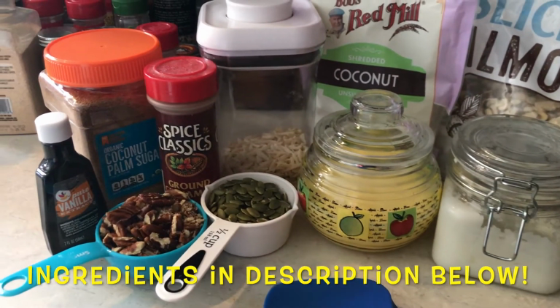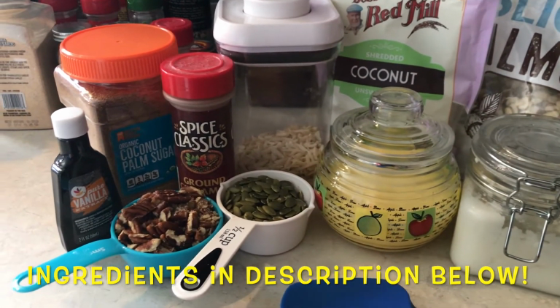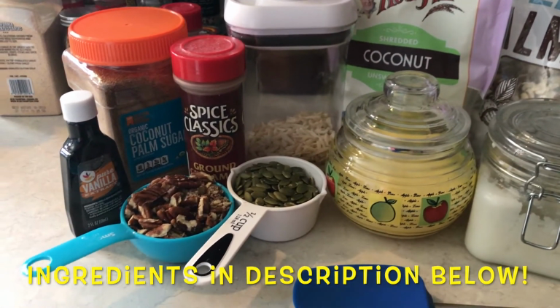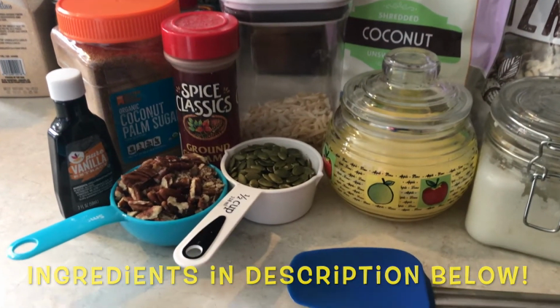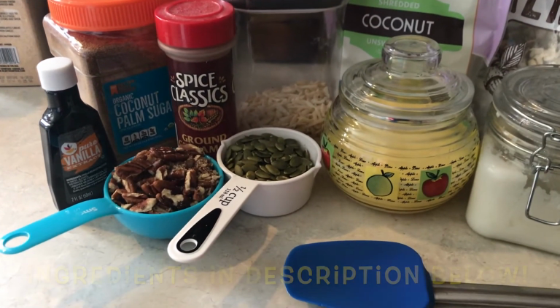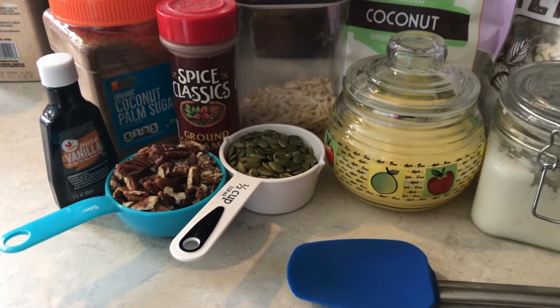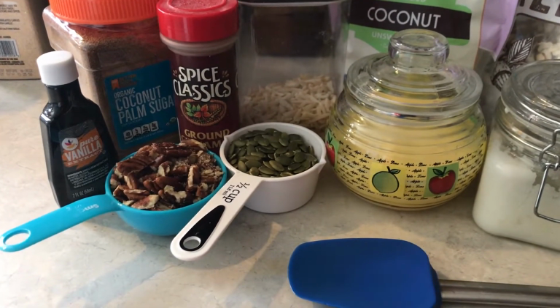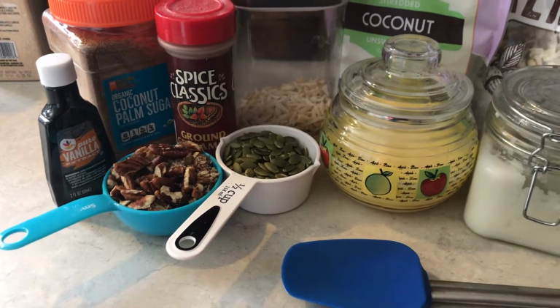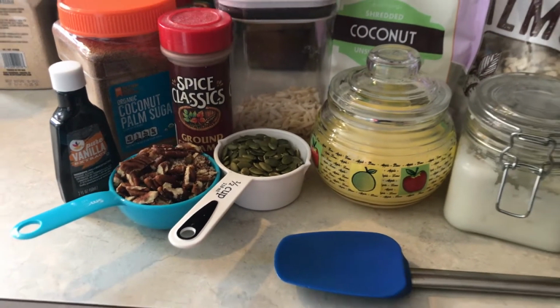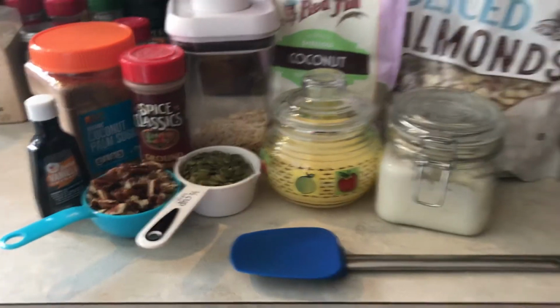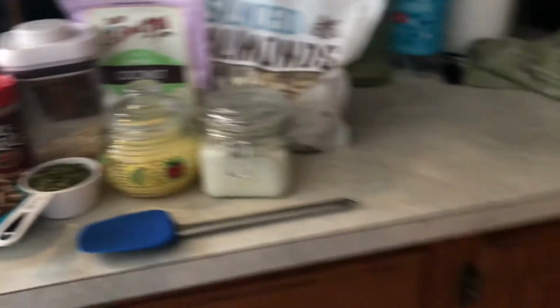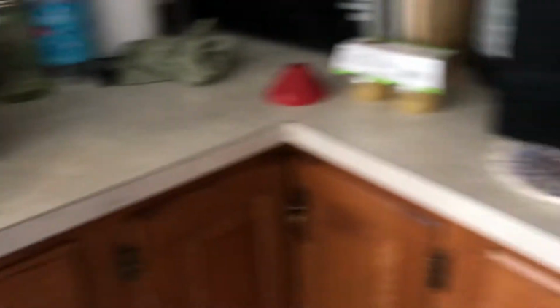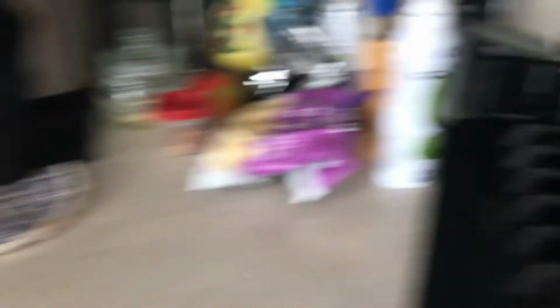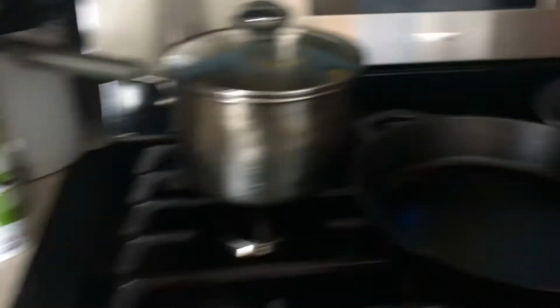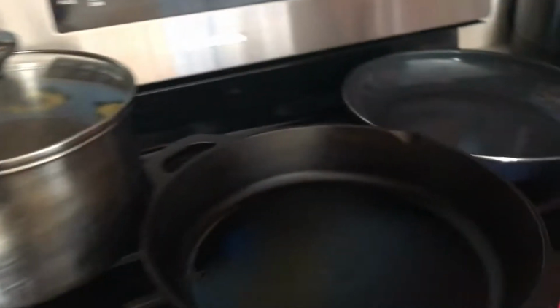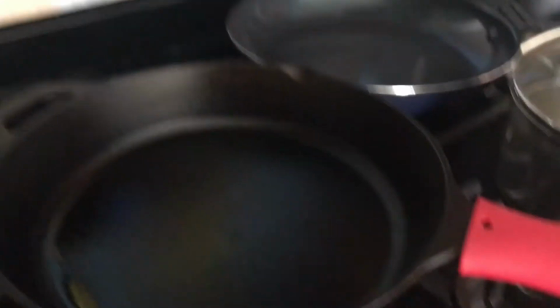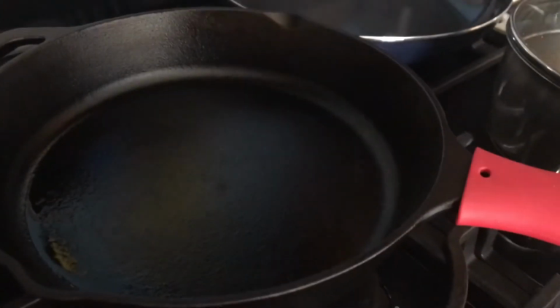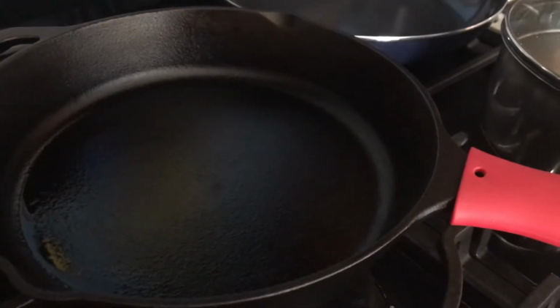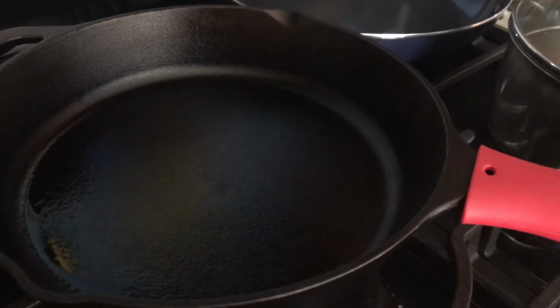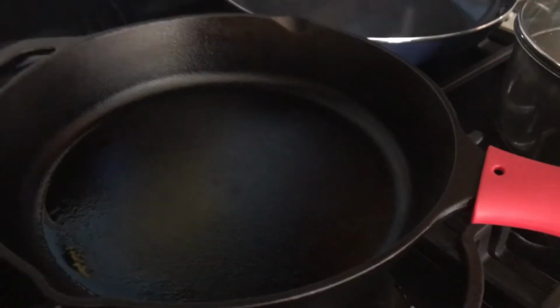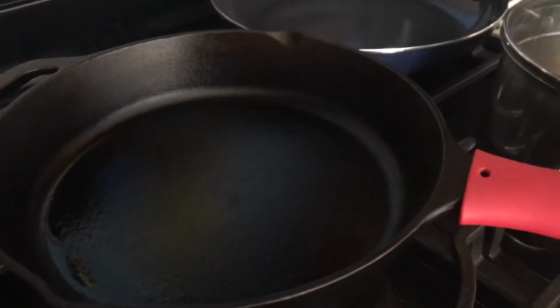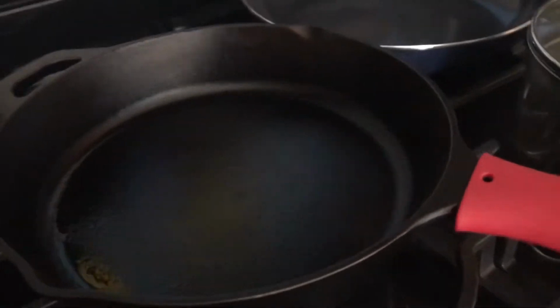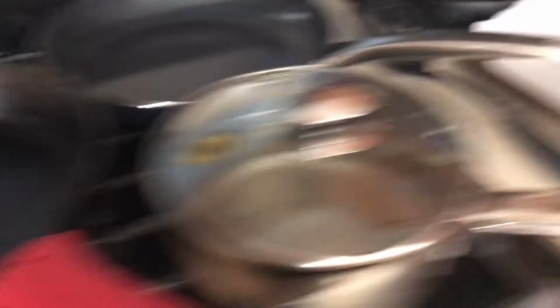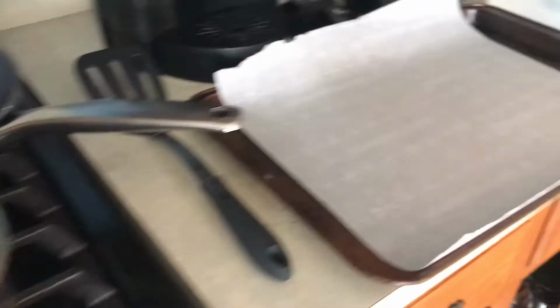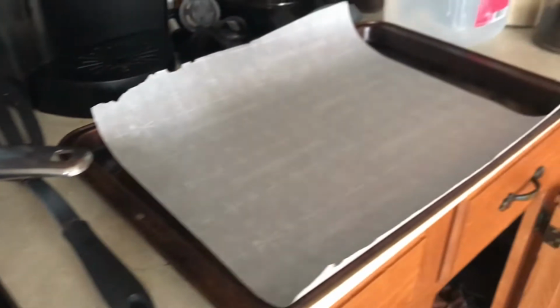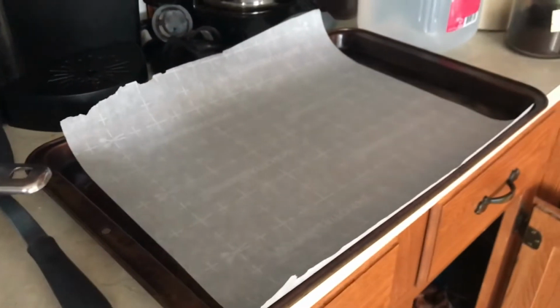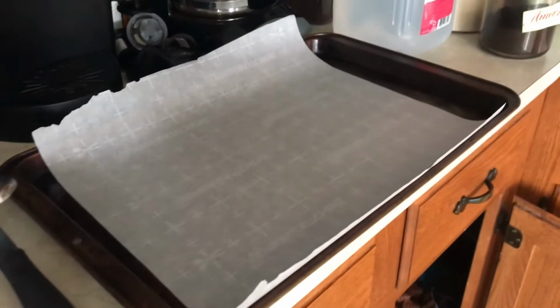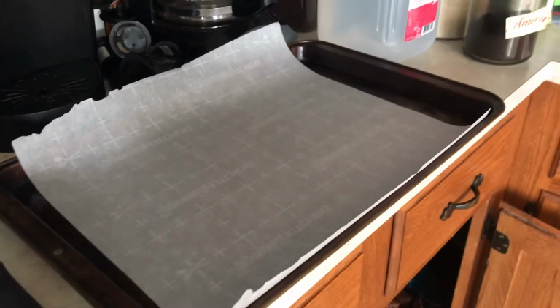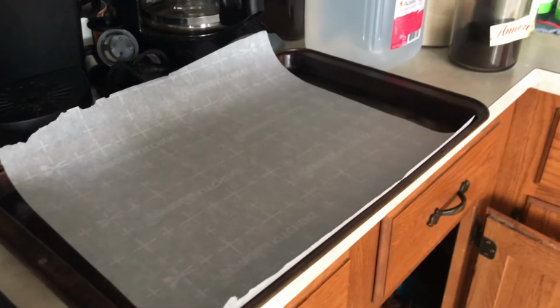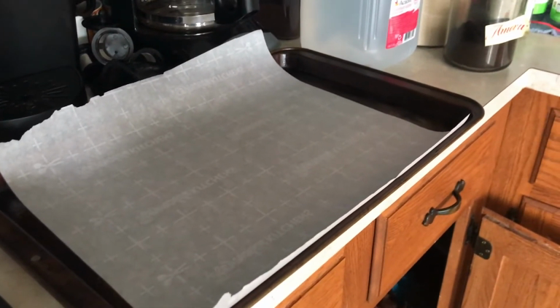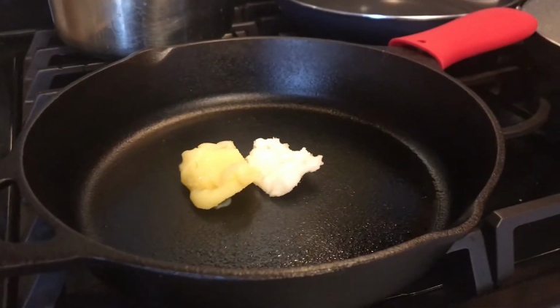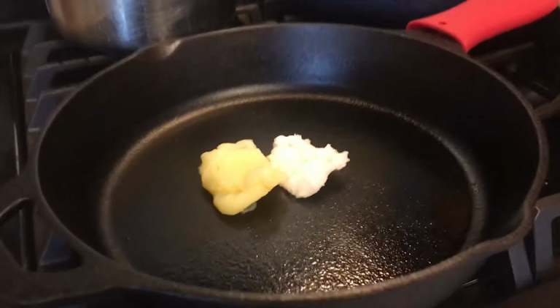Just some basic mix of nuts, seasoned with some palm sugar and cinnamon and vanilla. I make it in a cast iron pan and I have a sheet of parchment paper ready to dry it off.